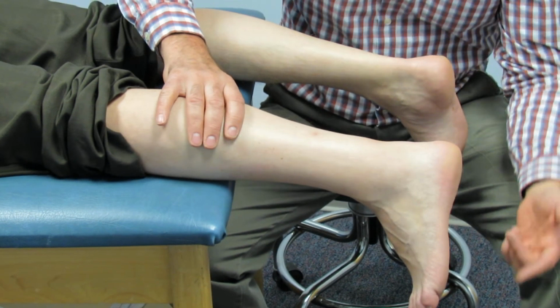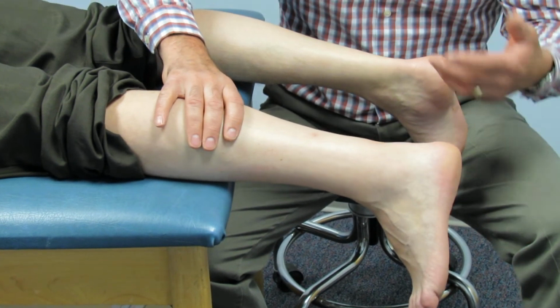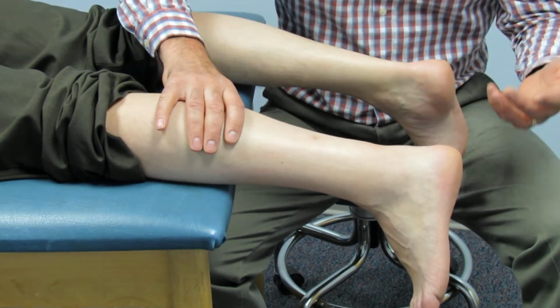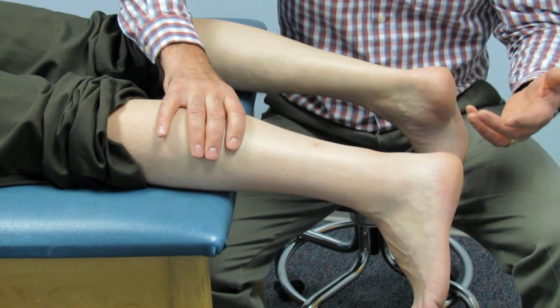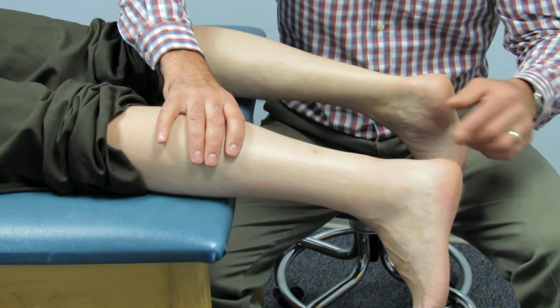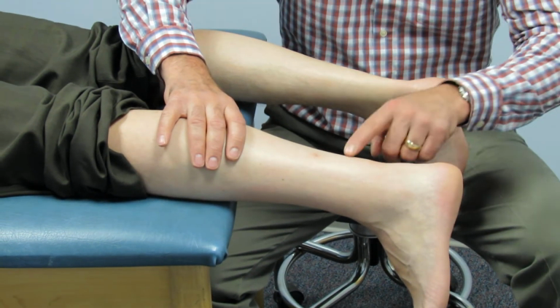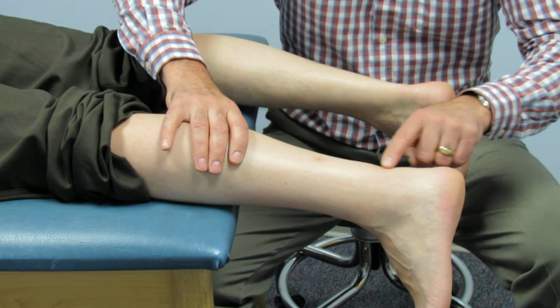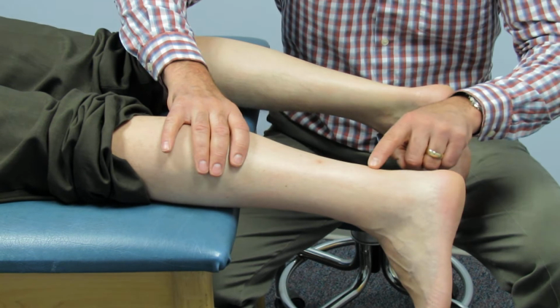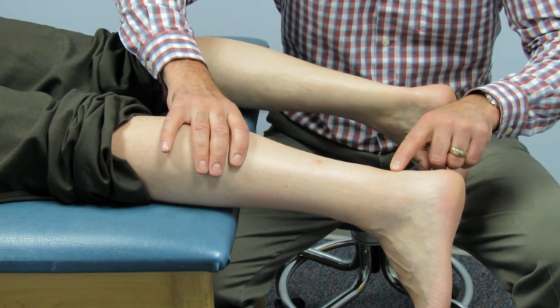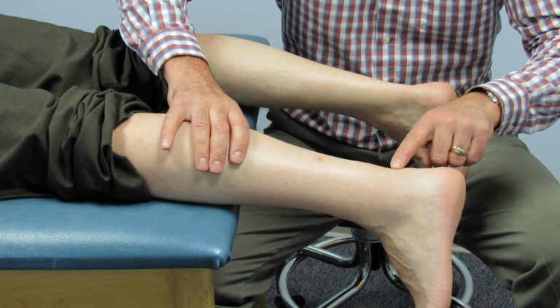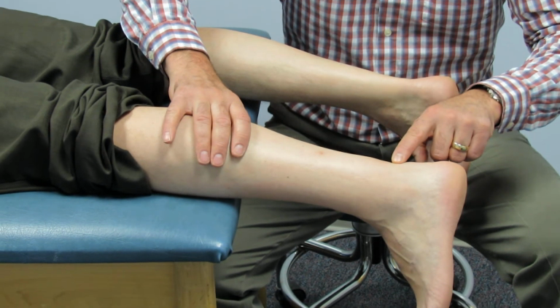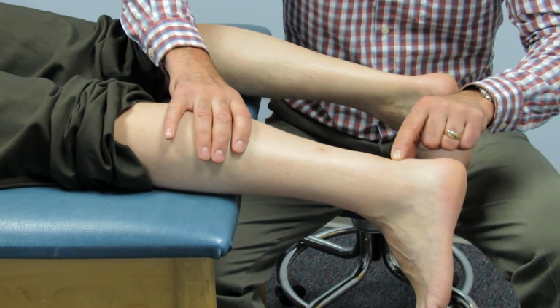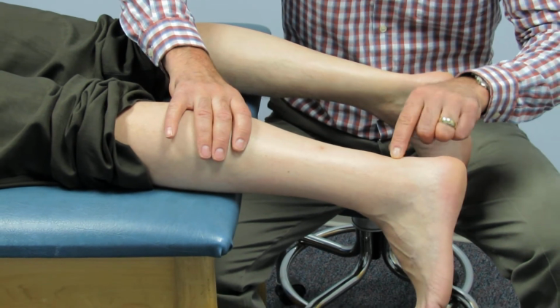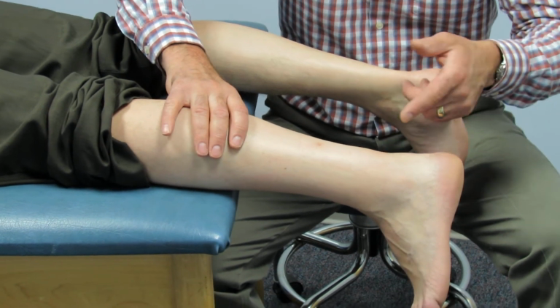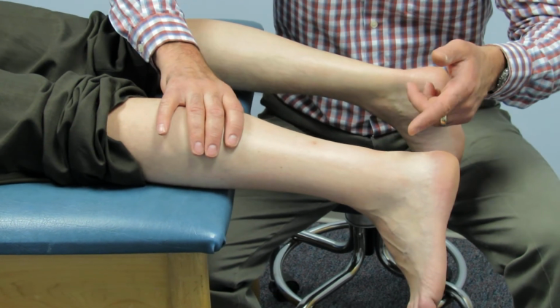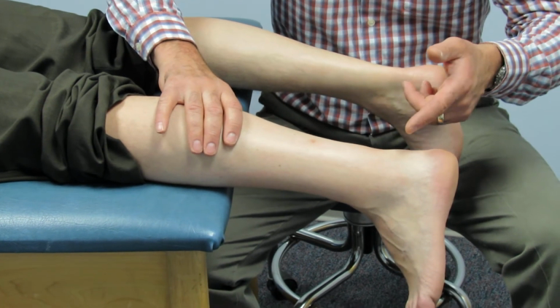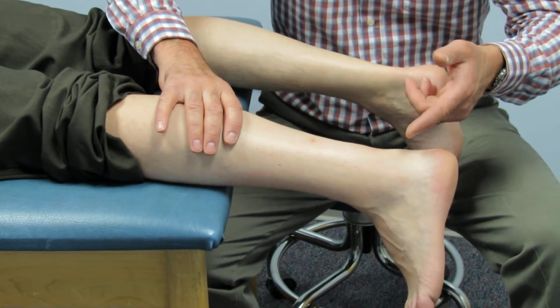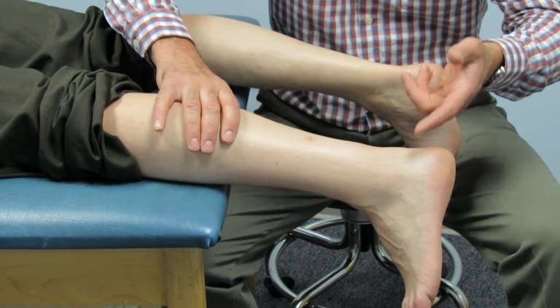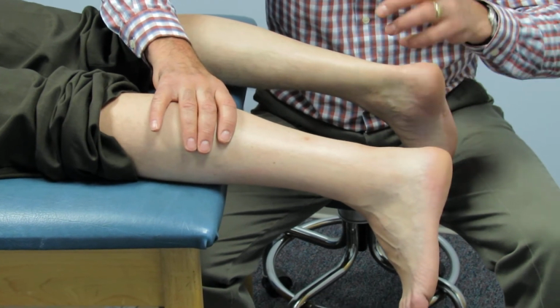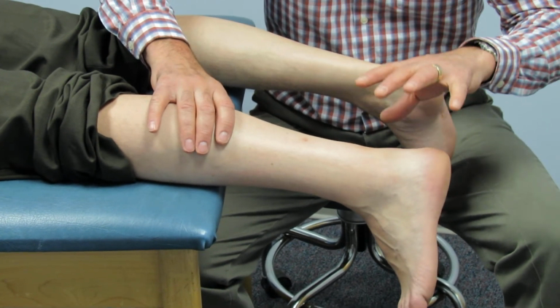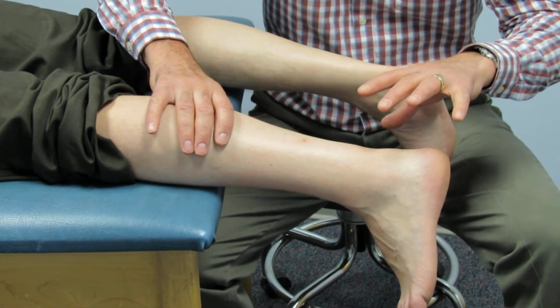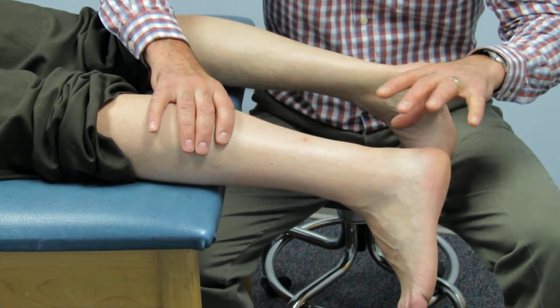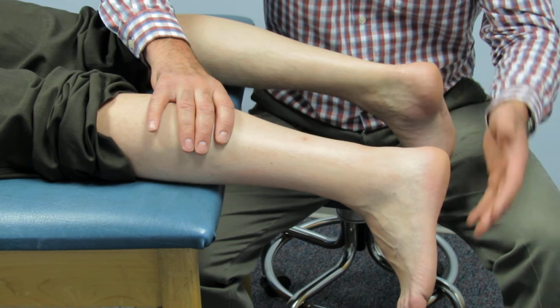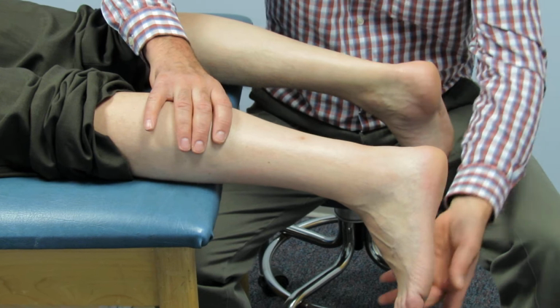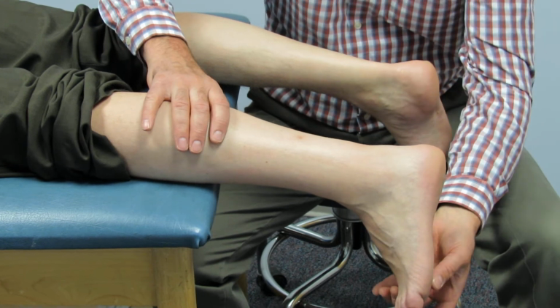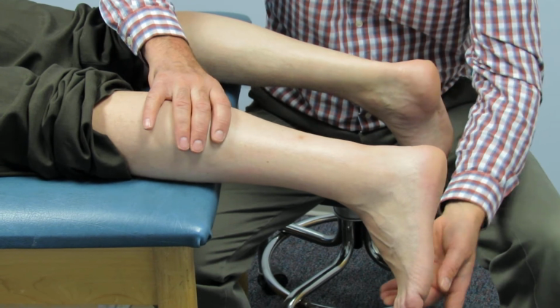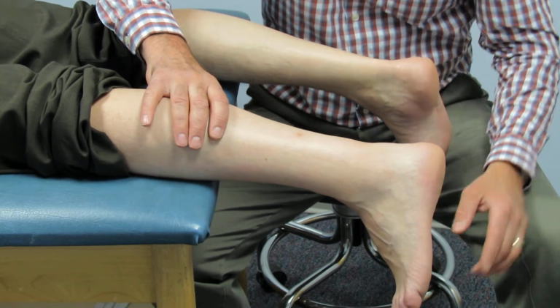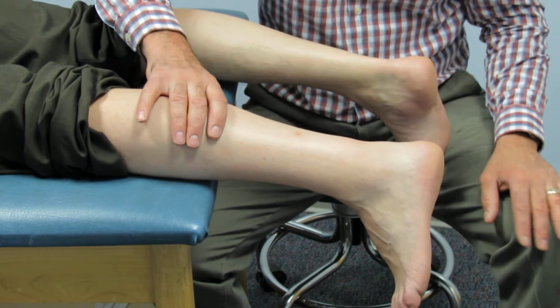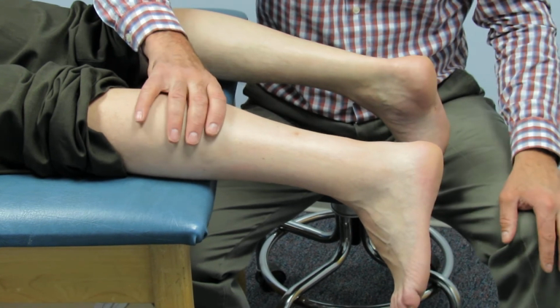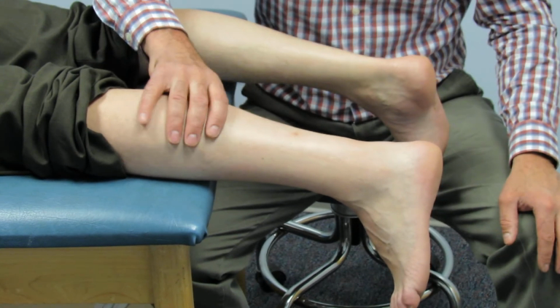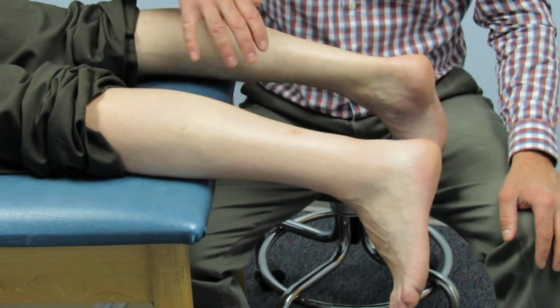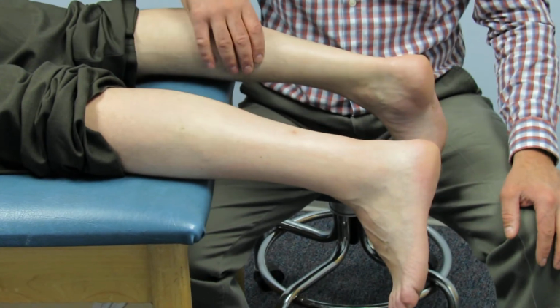Some people will get a little bit of plantar flexion if they are partially attached. You need to remember there are seven other muscles that plantar flex the foot, so sometimes you'll get a little bit of plantar flexion — don't use that test alone.